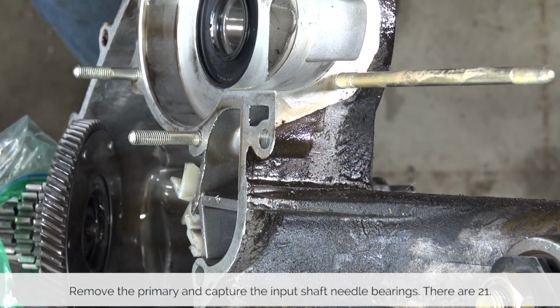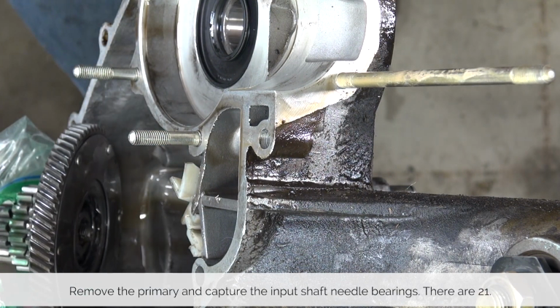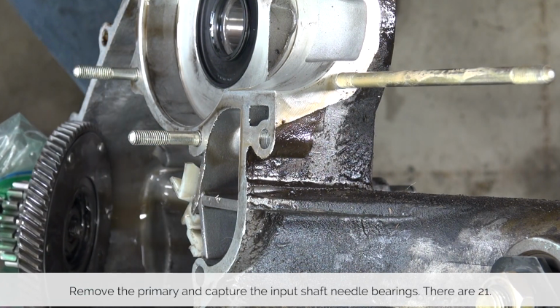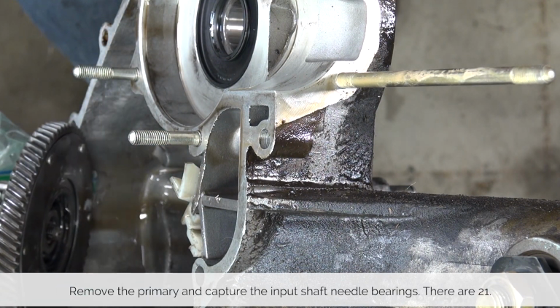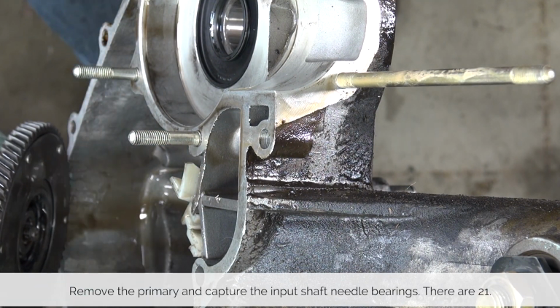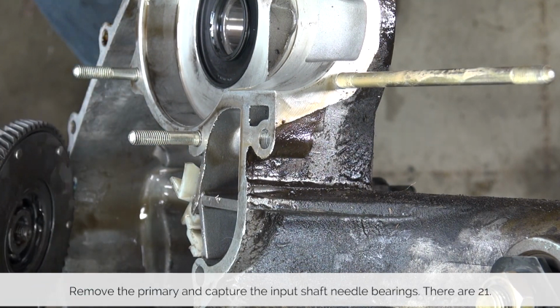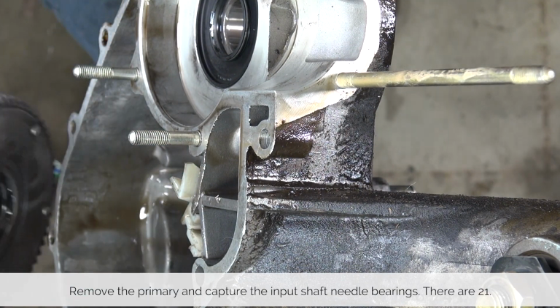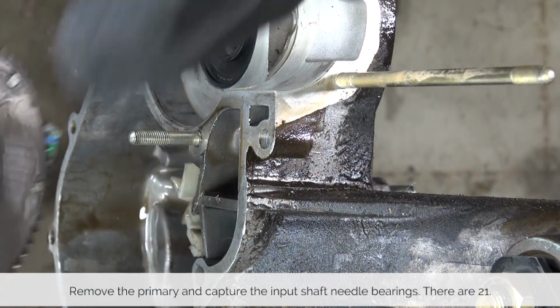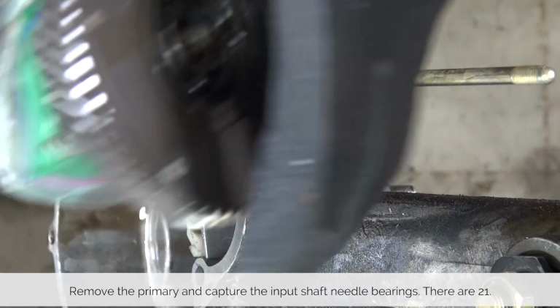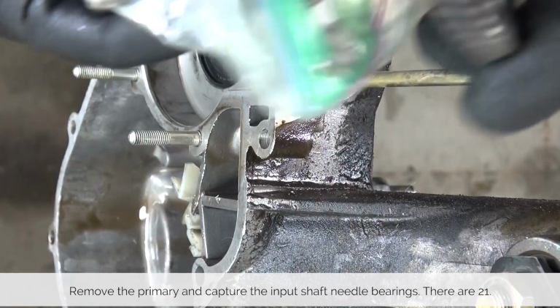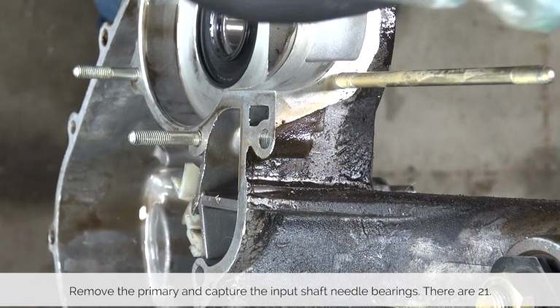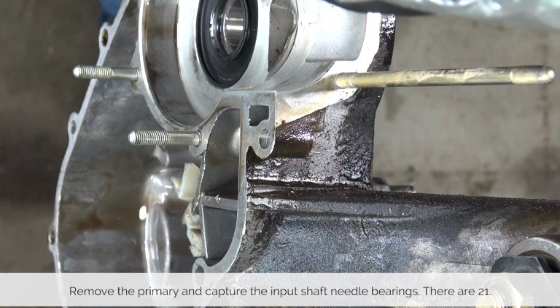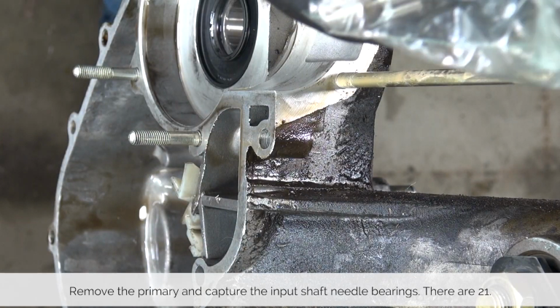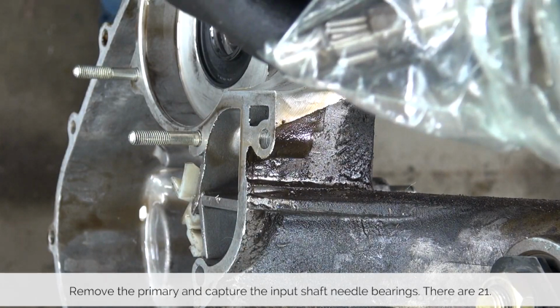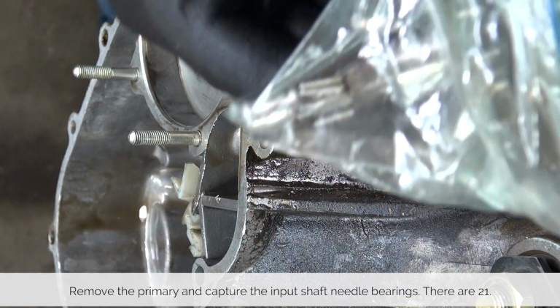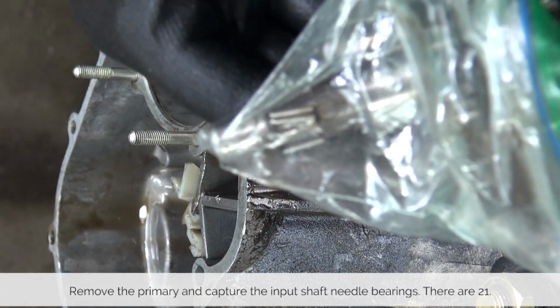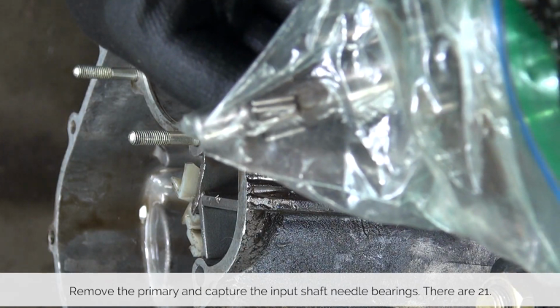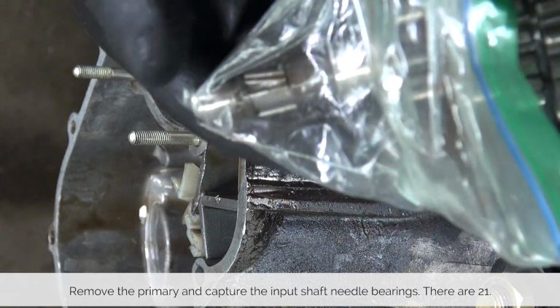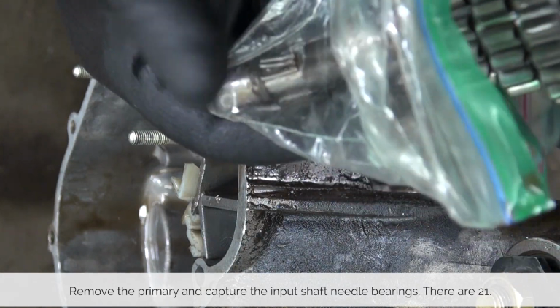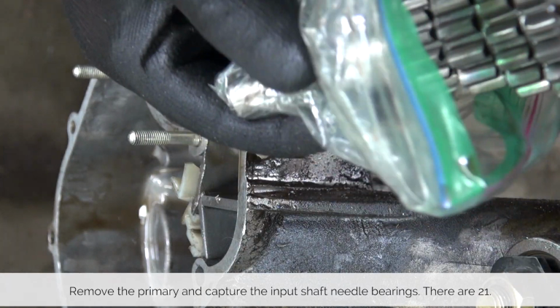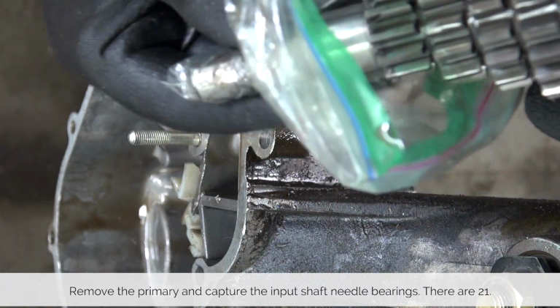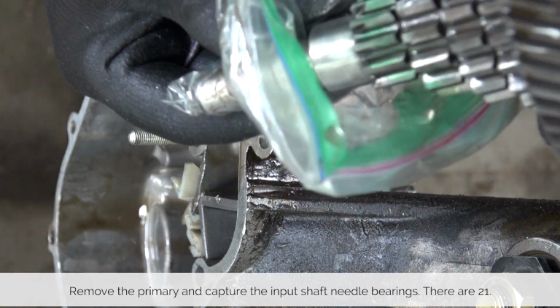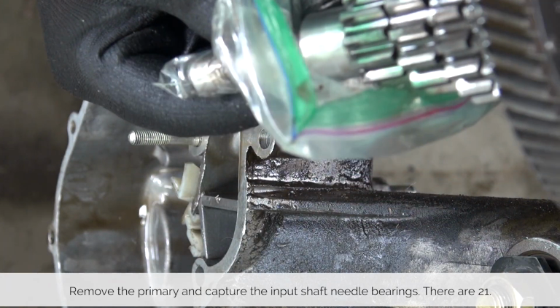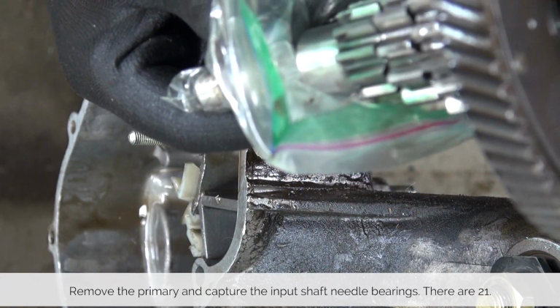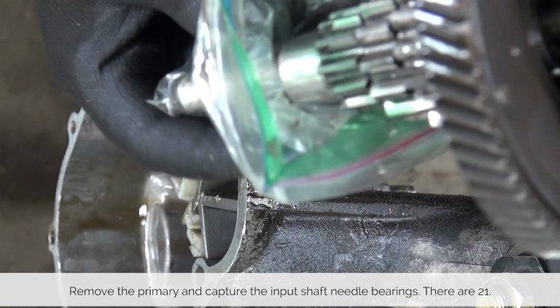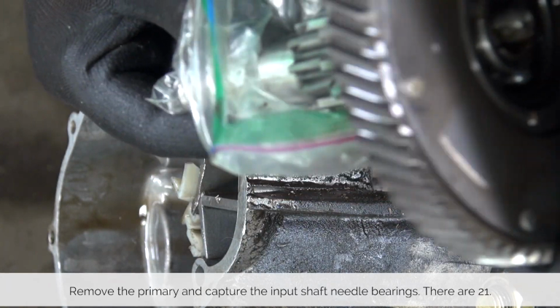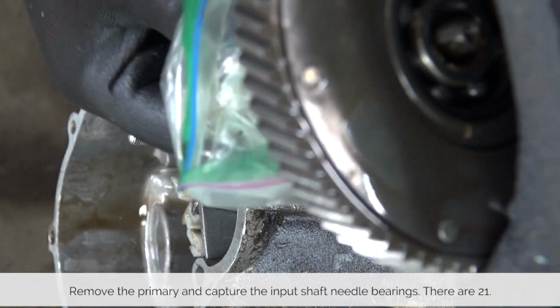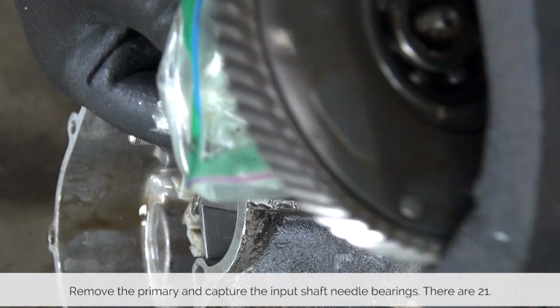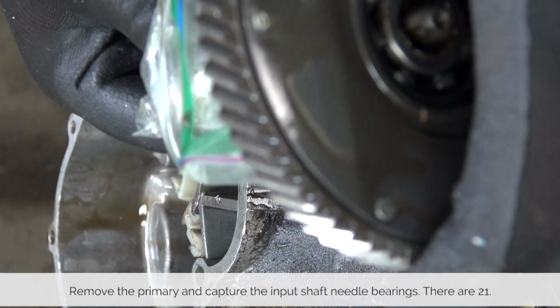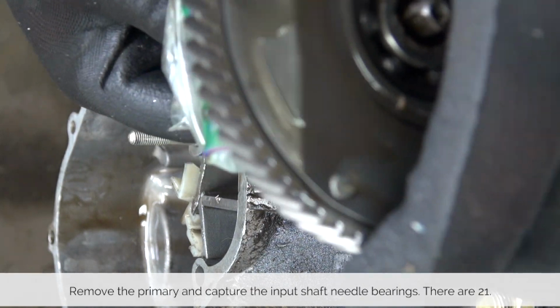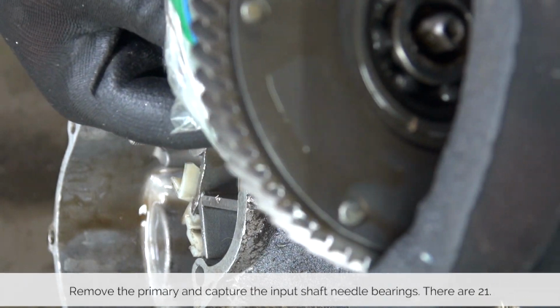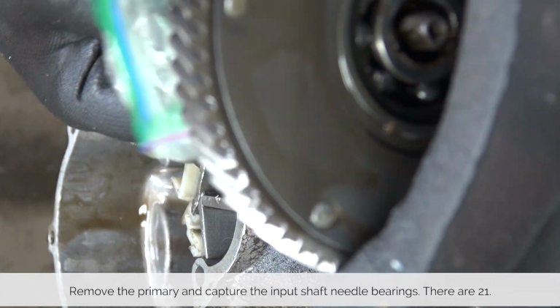Remove the primary and wiggle it a little bit to get all the needle bearings off into the bag, and make sure you have 21 of them.